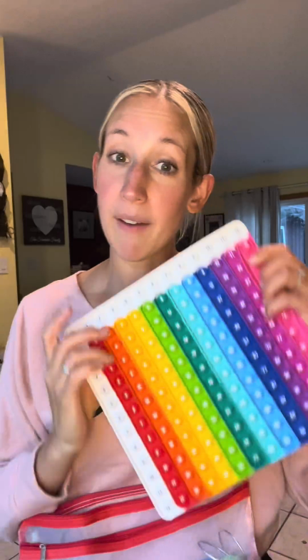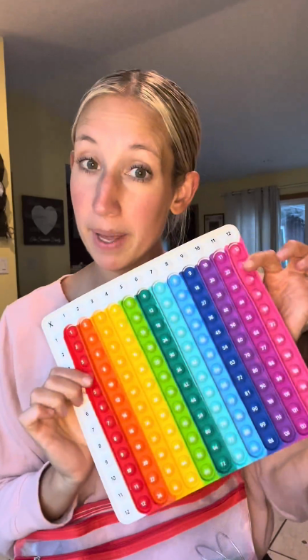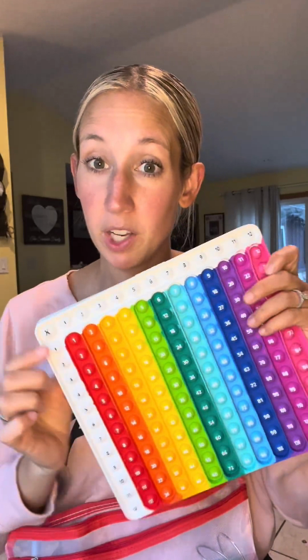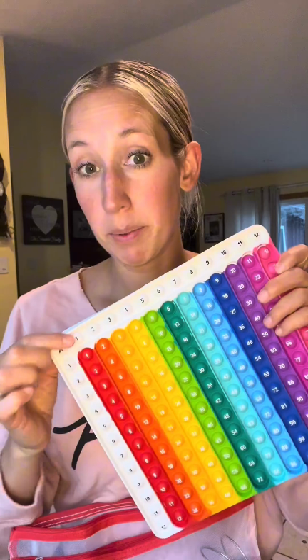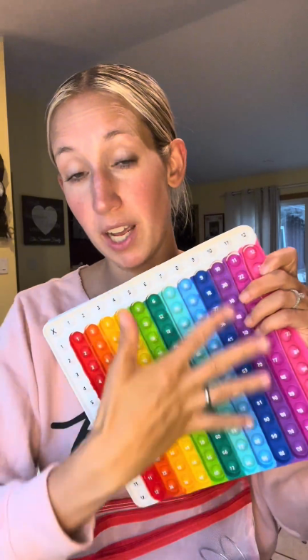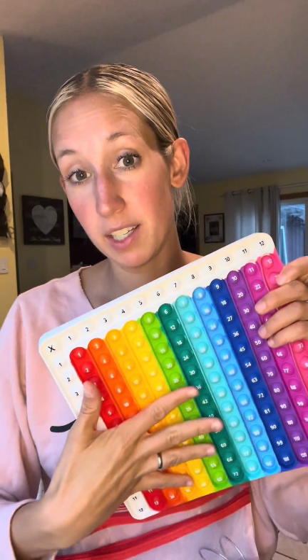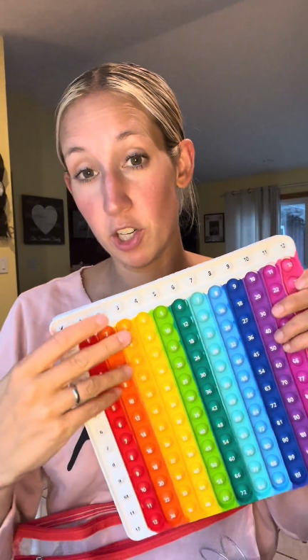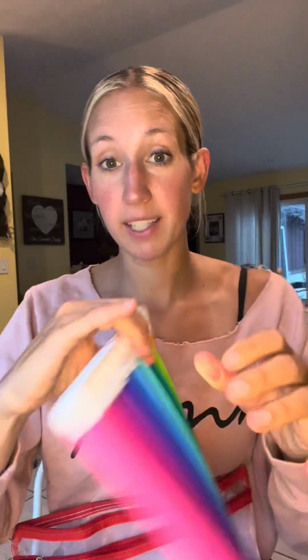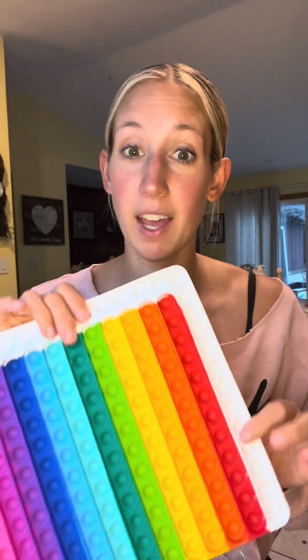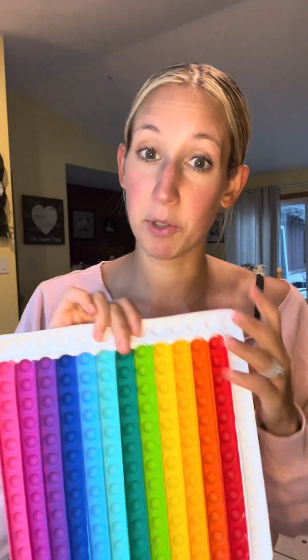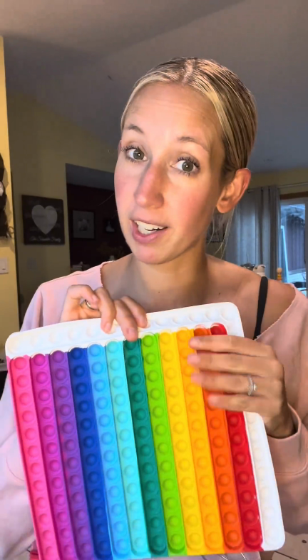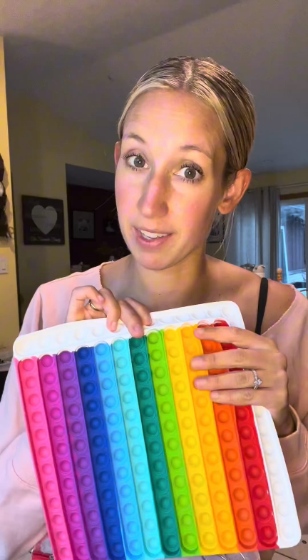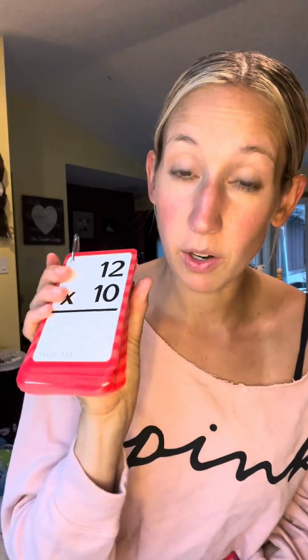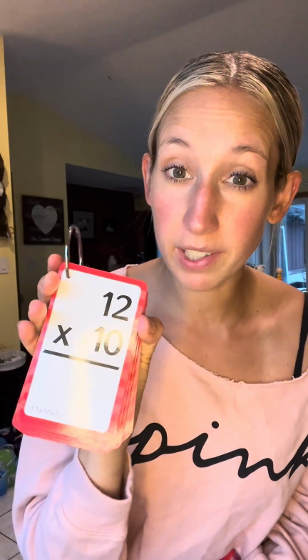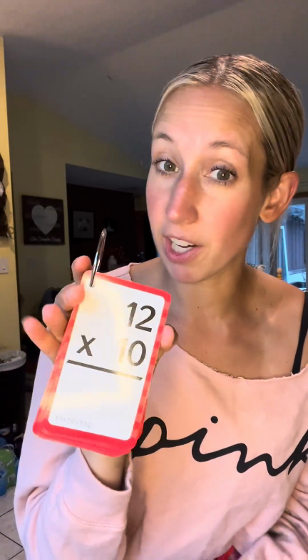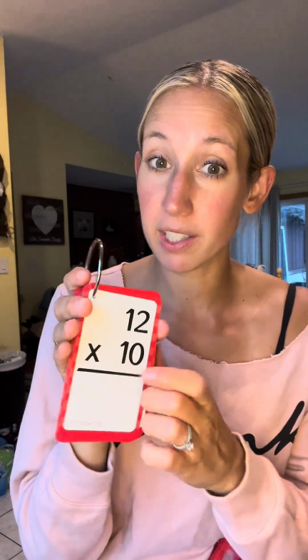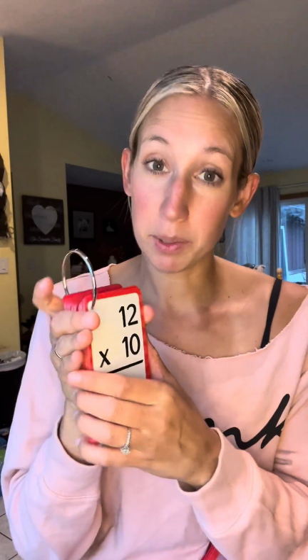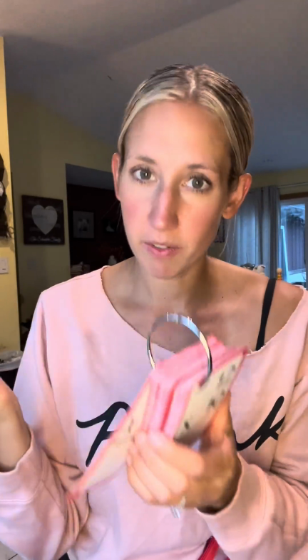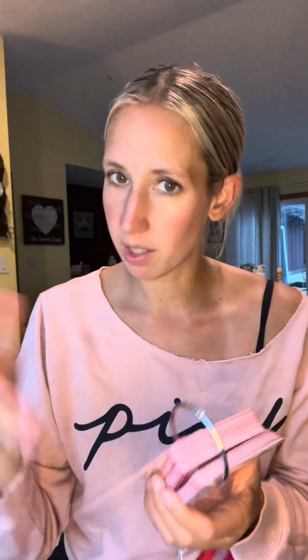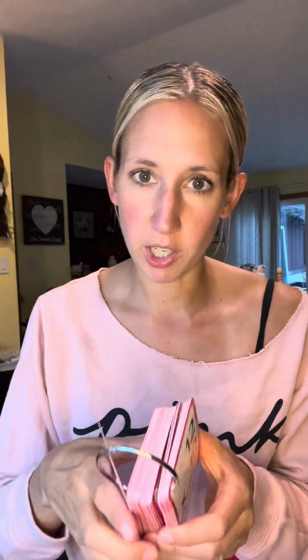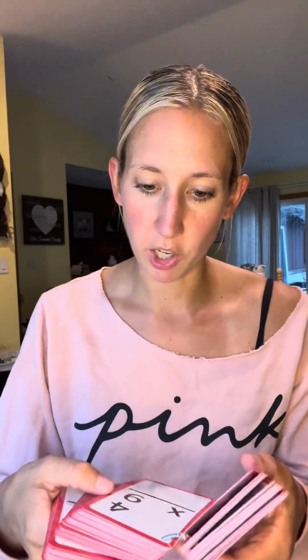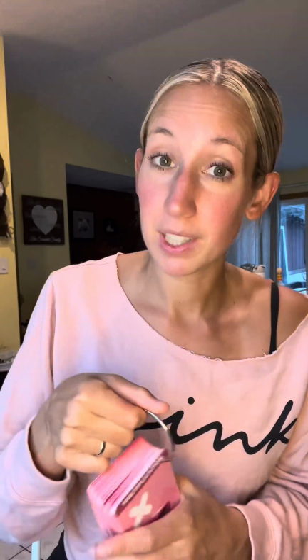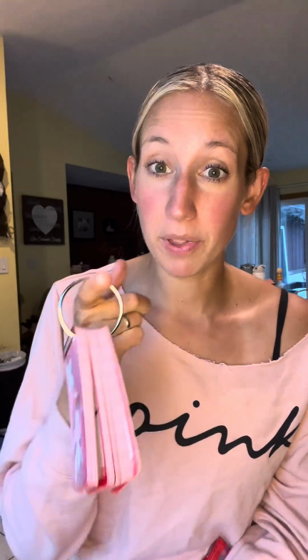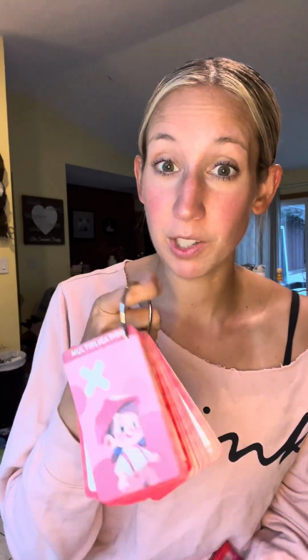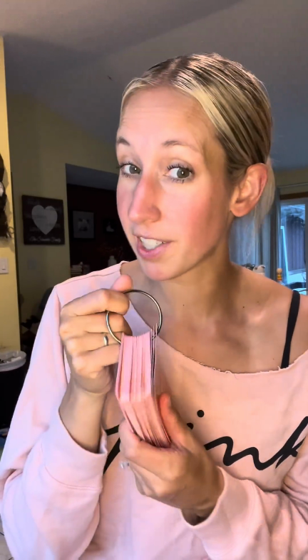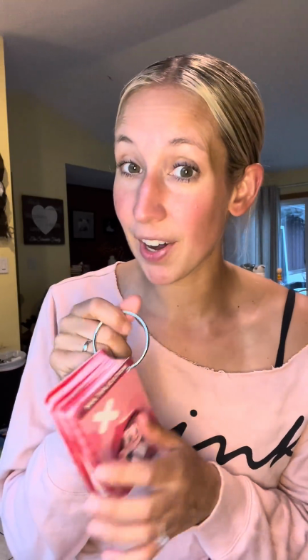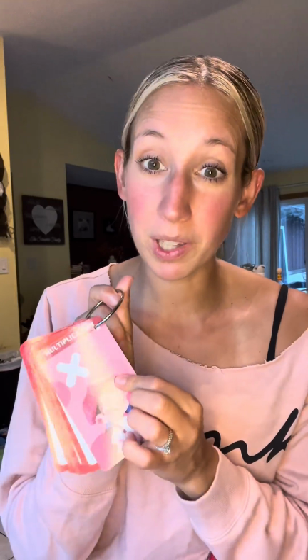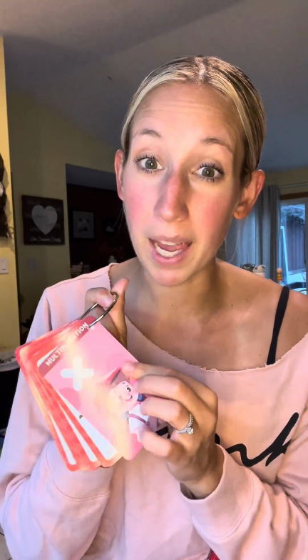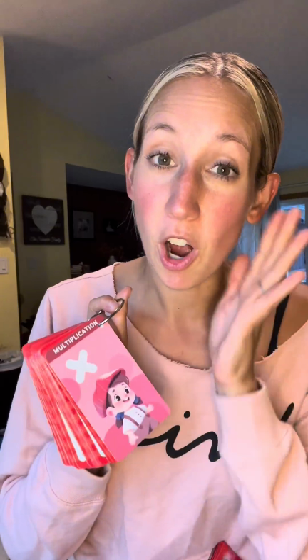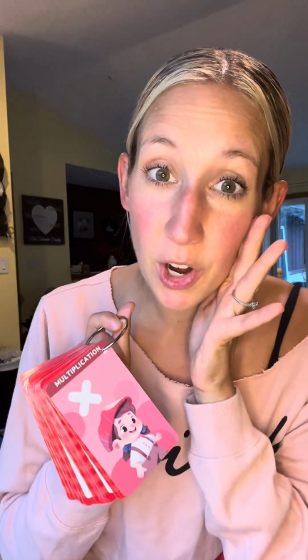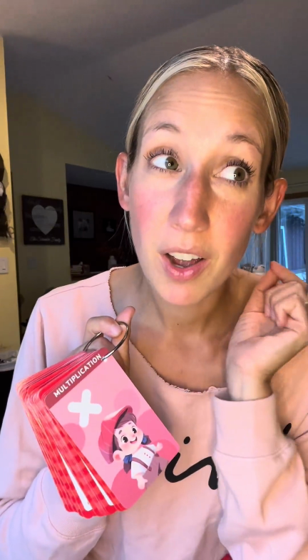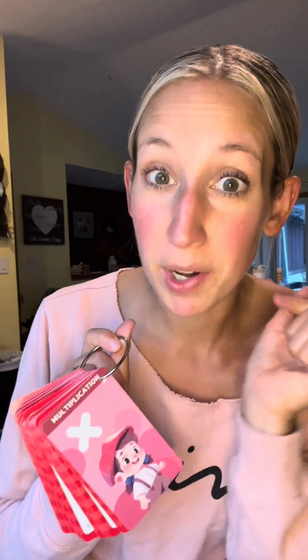You have the pop-it — you do multiplication and division on this side and then subtraction and addition on this side. You have four different sets of flashcards: multiplication, division, subtraction, addition. They come with this ring so they all stay together and they're really well made. They're also dry erase.